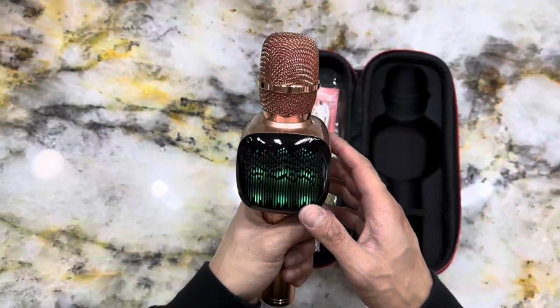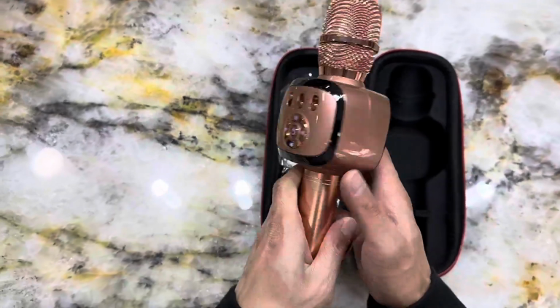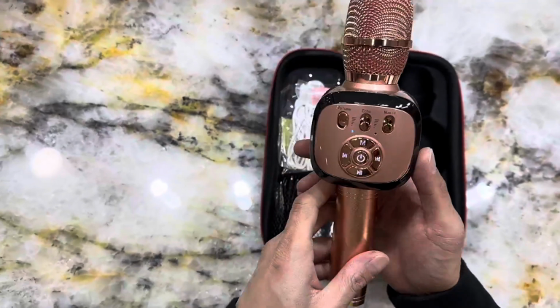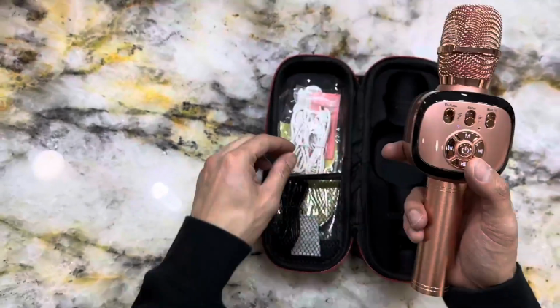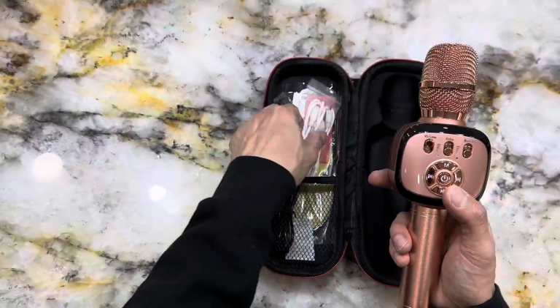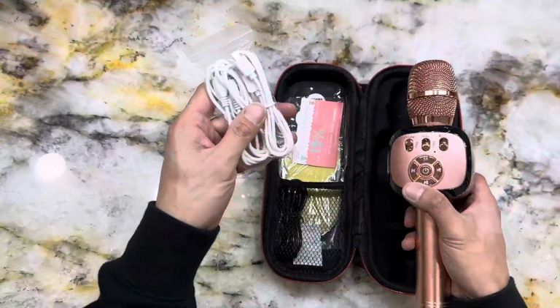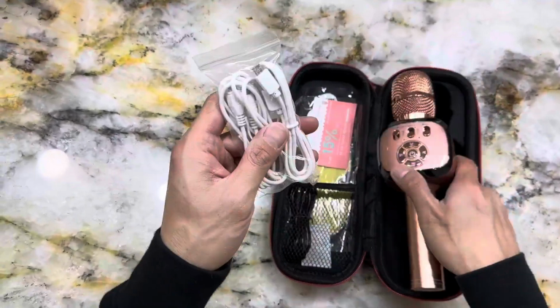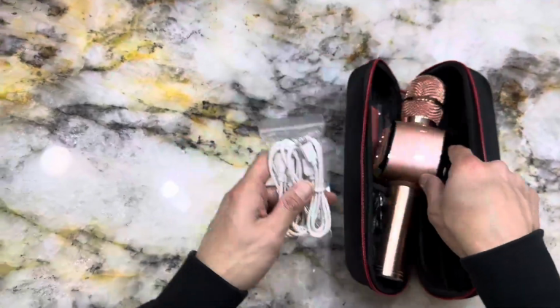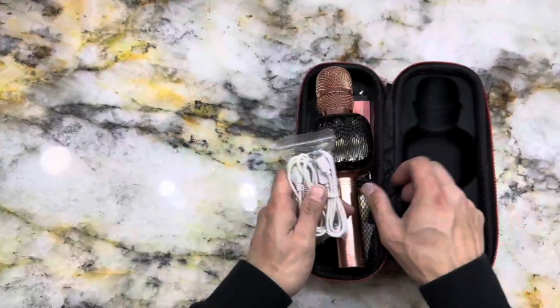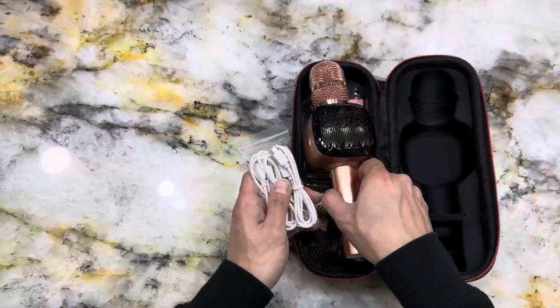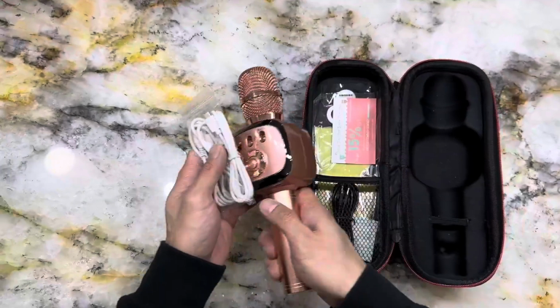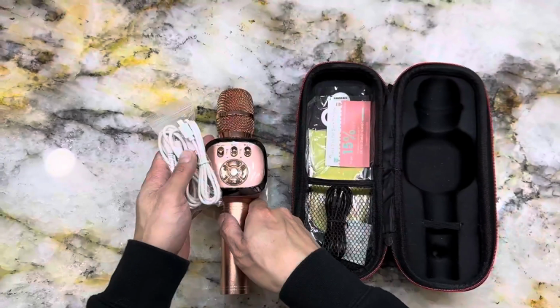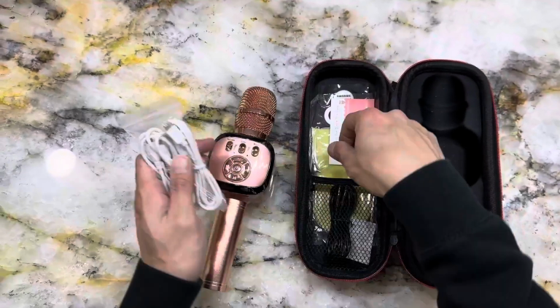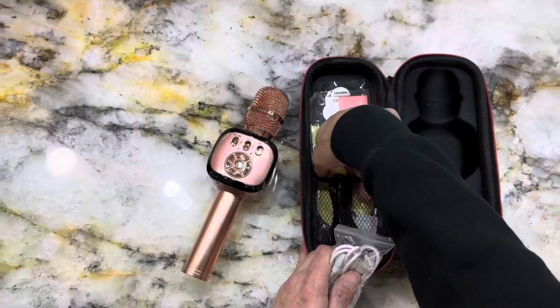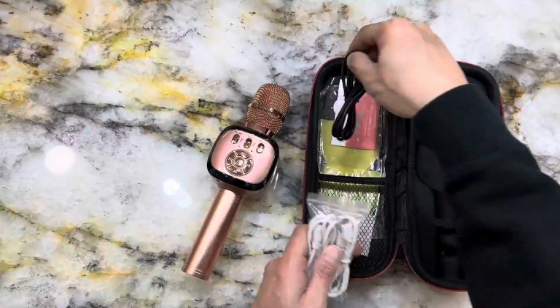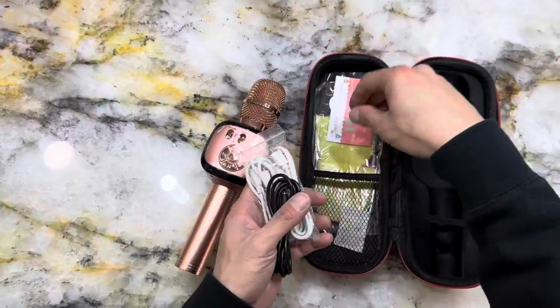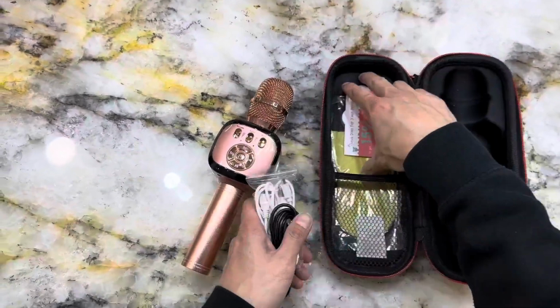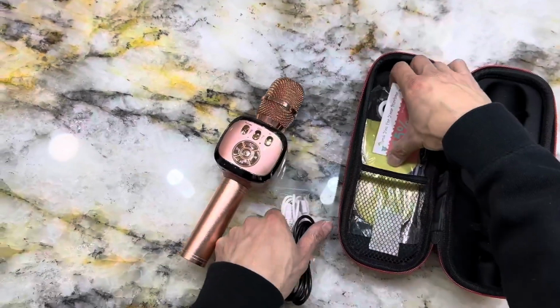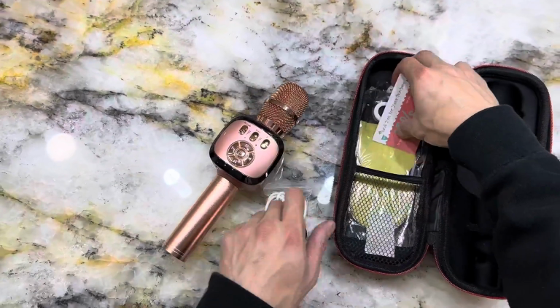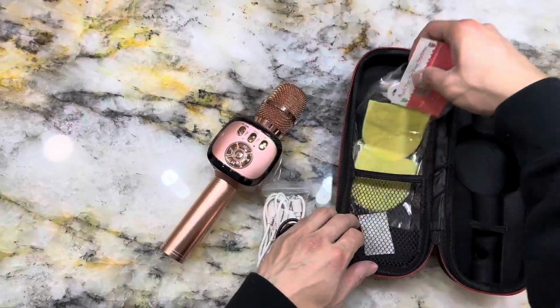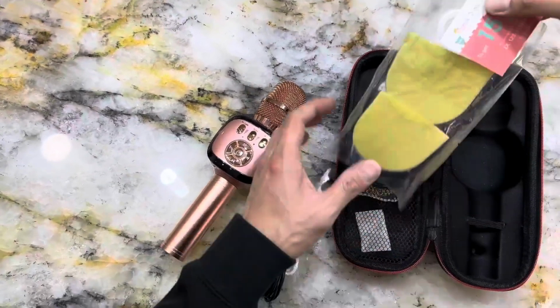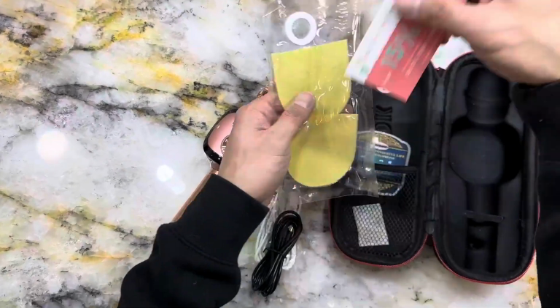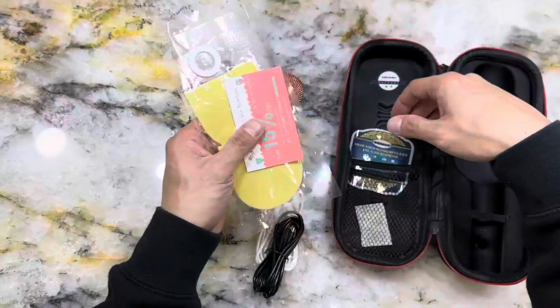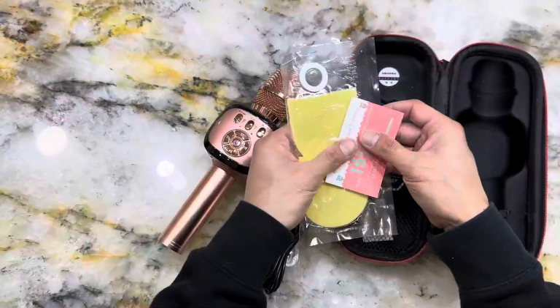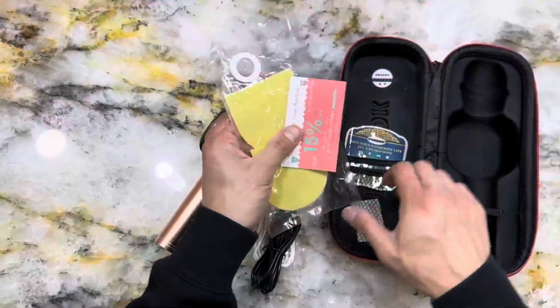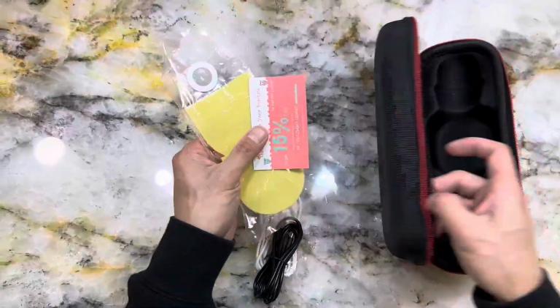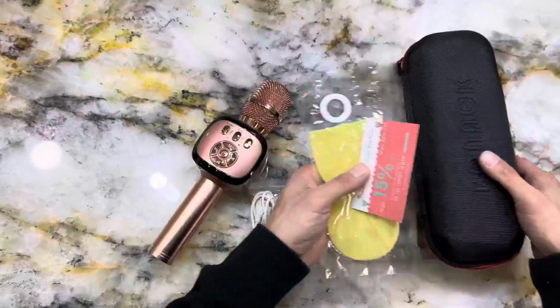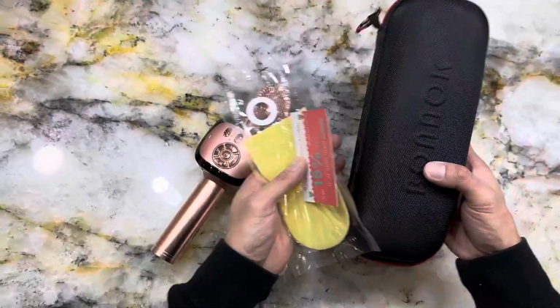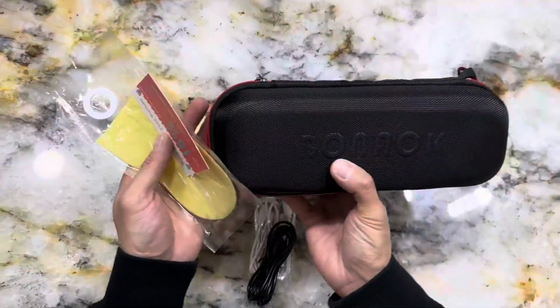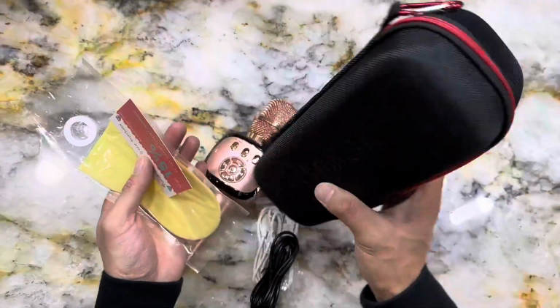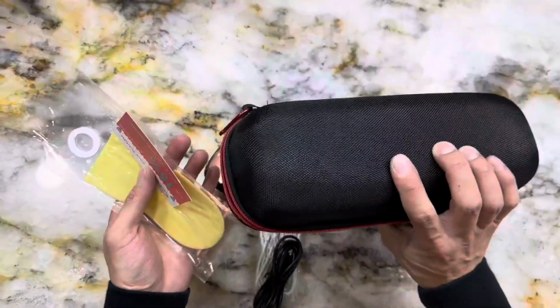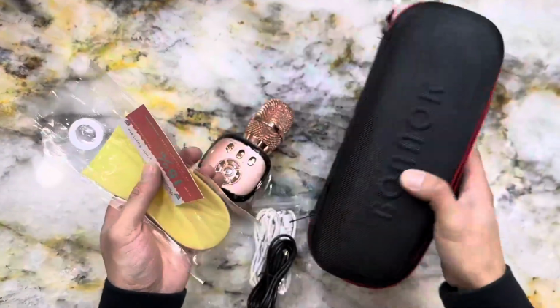And let's not forget about the party factor. The Bonoq microphone is perfect for karaoke nights with friends or even just solo jam sessions in your room. Plus, it's compact and portable, so you can take it with you wherever you go.